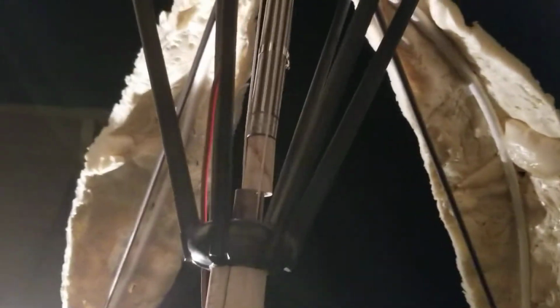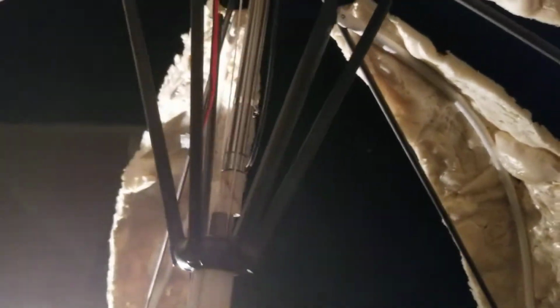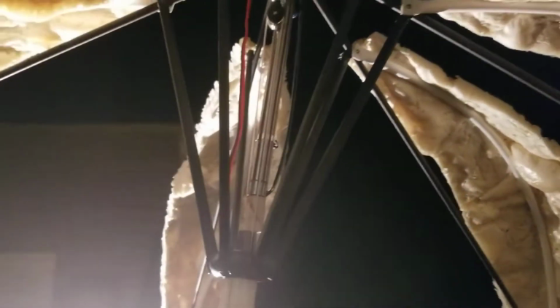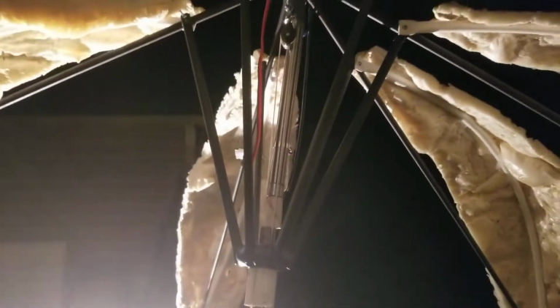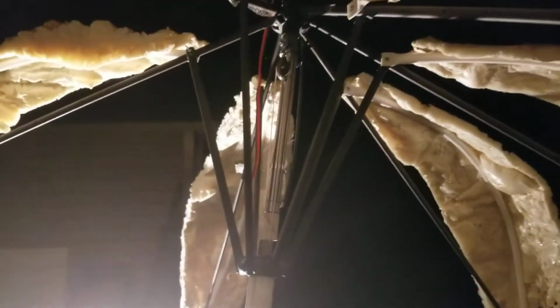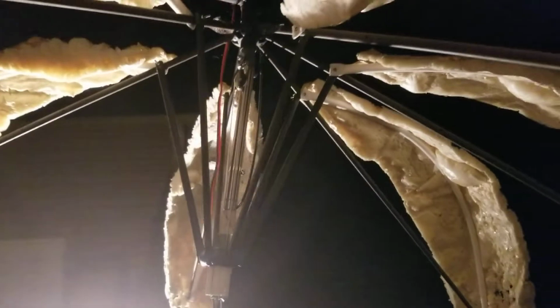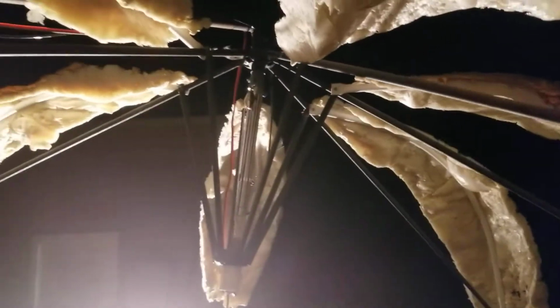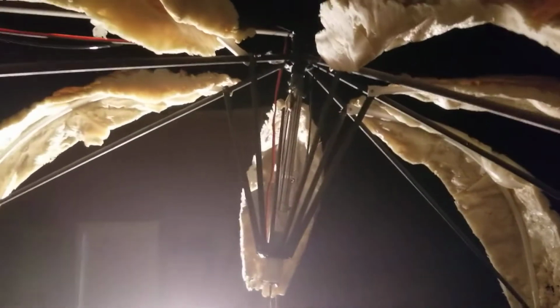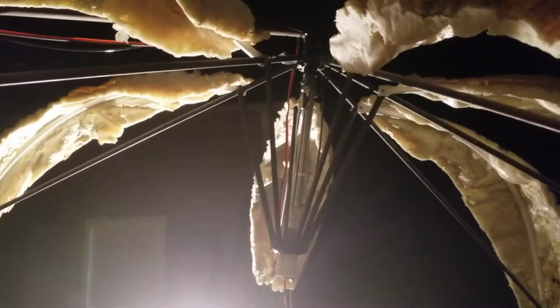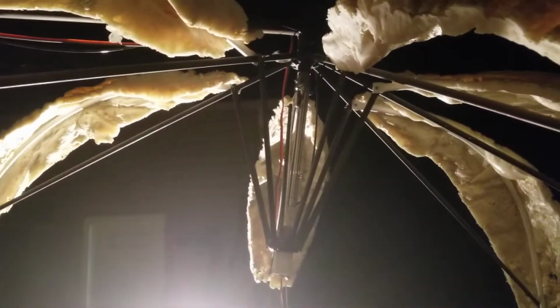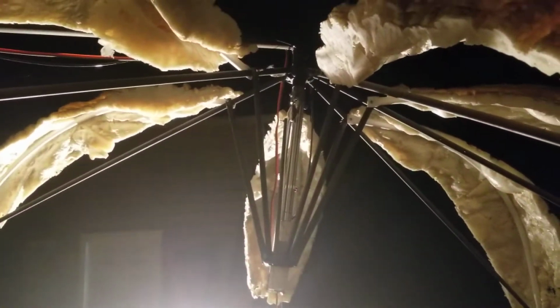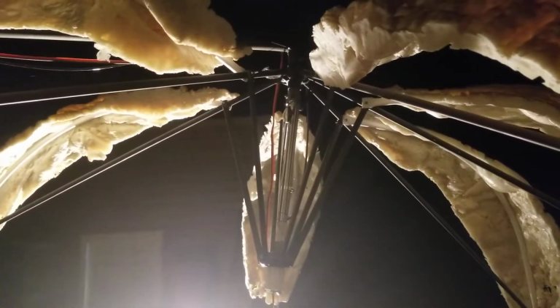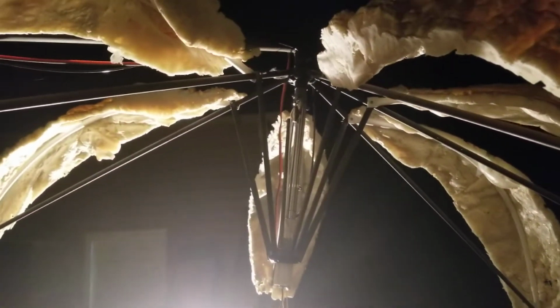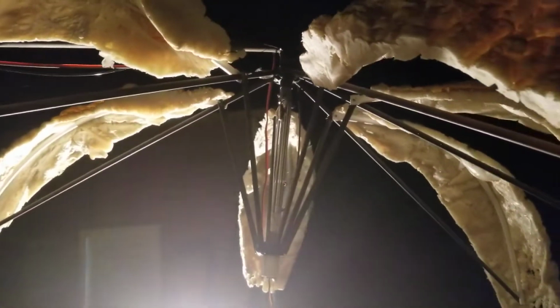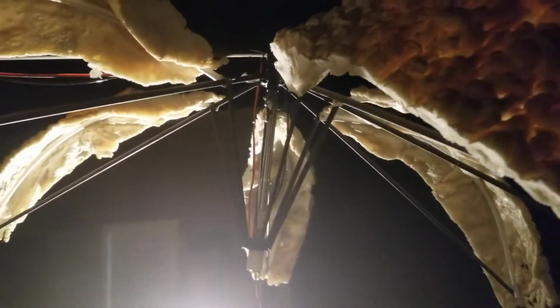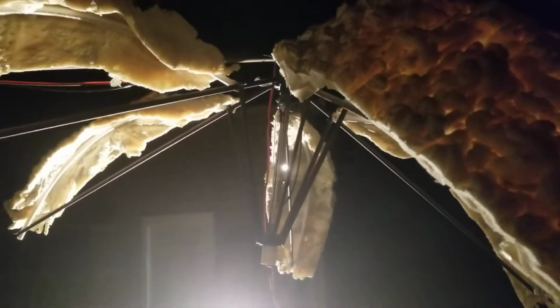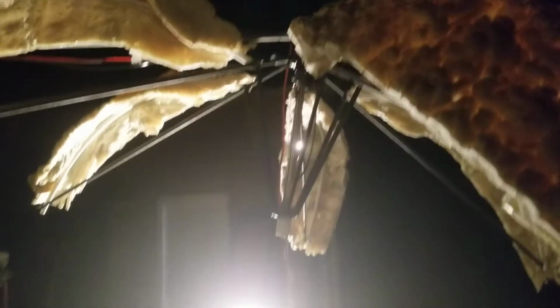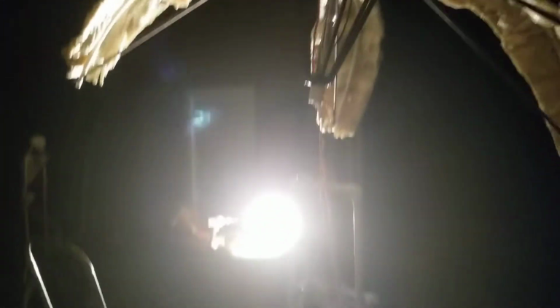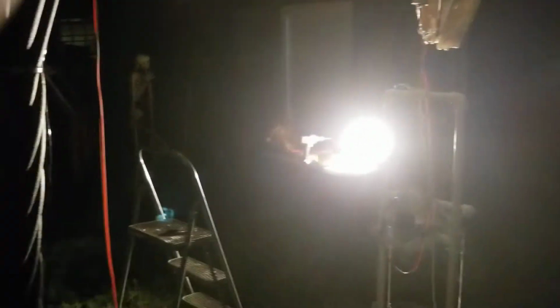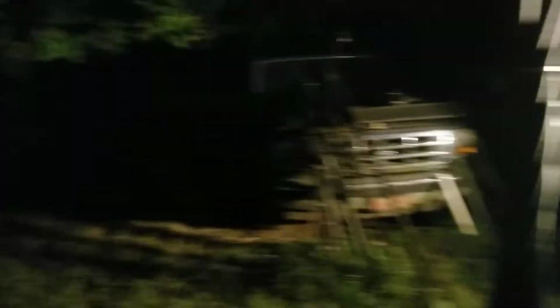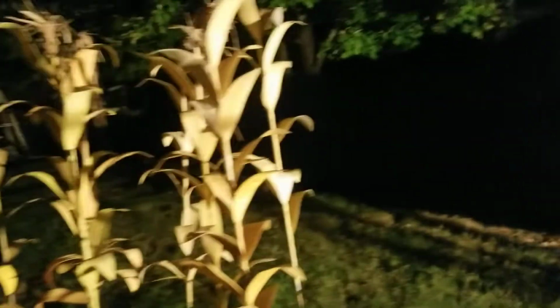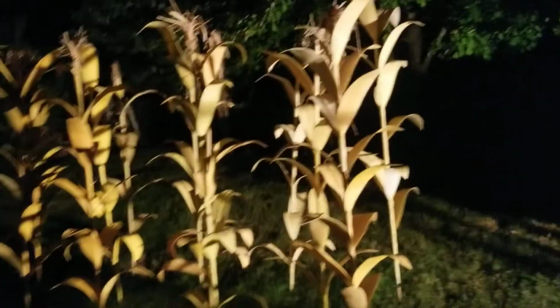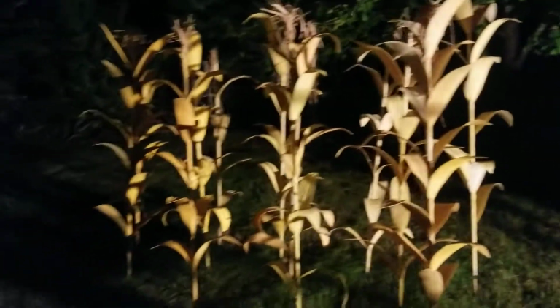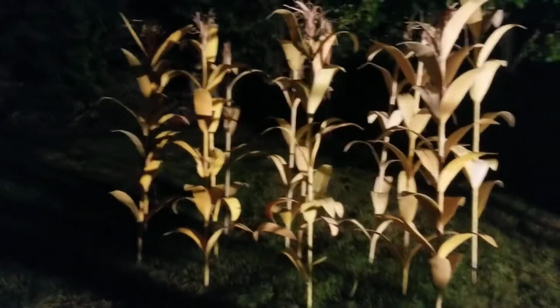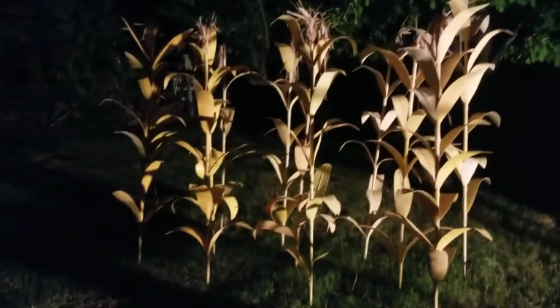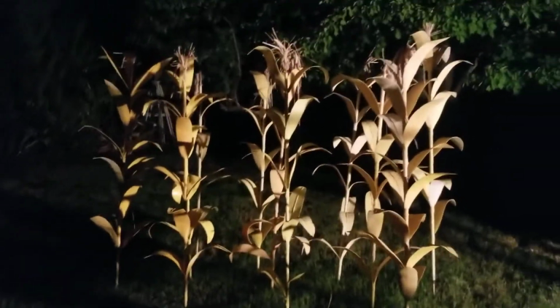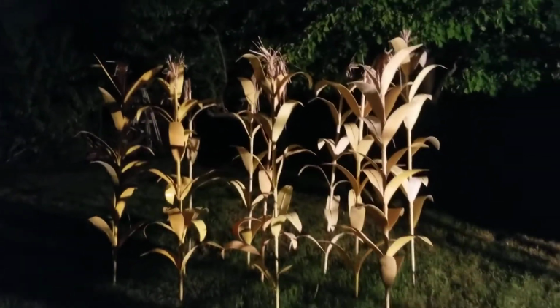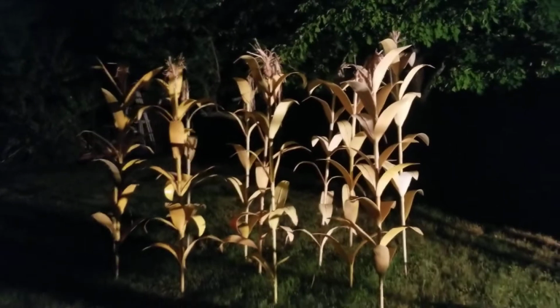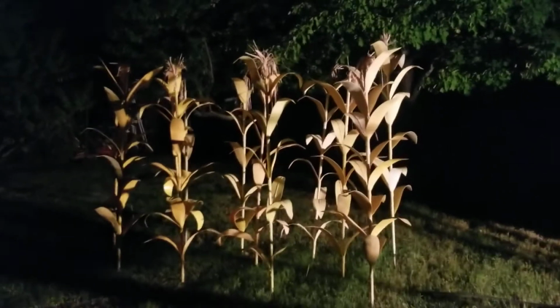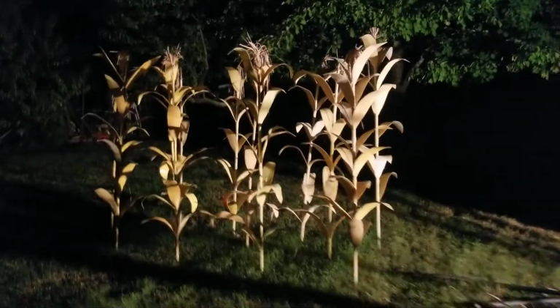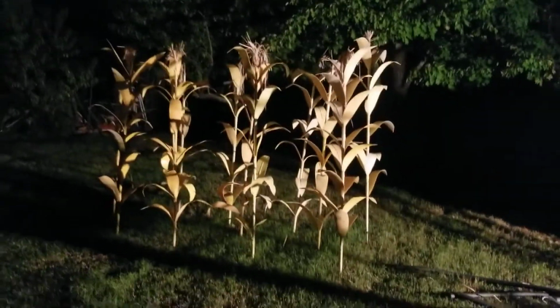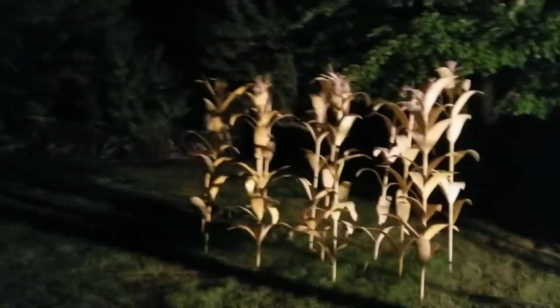The cylinder is kind of small in diameter, so I think I got another one that's a little bit bigger — I'll try that out. And over here are my corn stalks that I made for this year; they don't look too bad at night time.